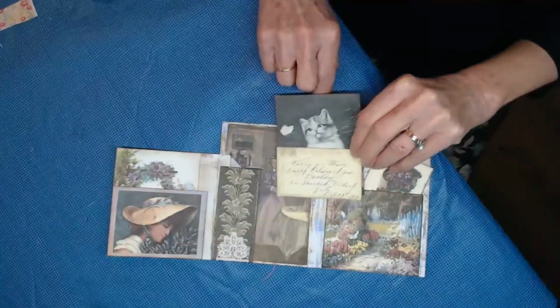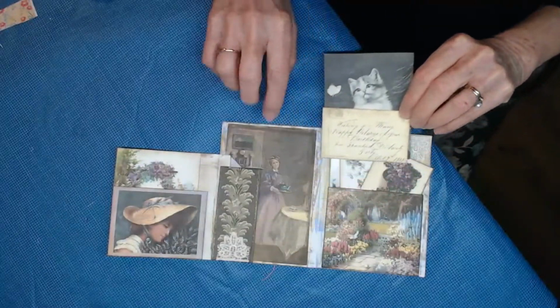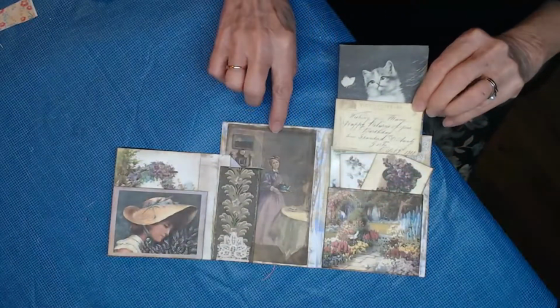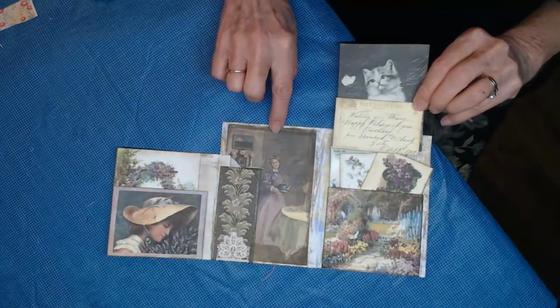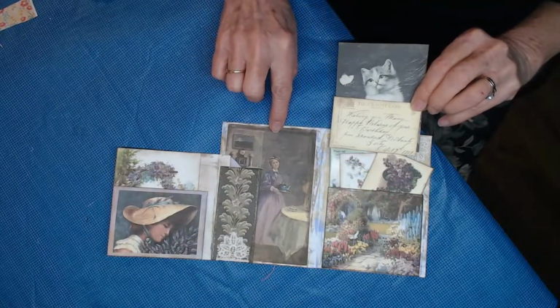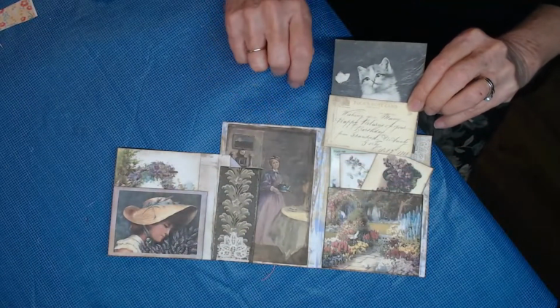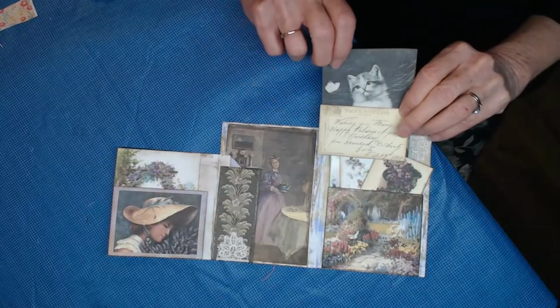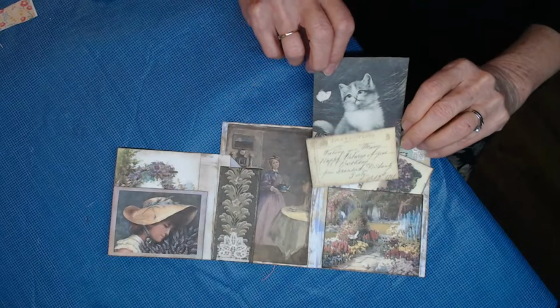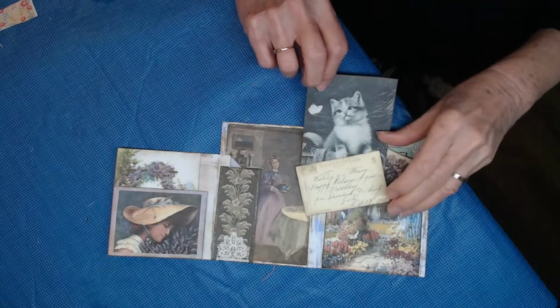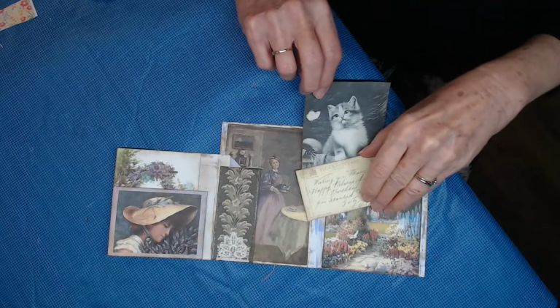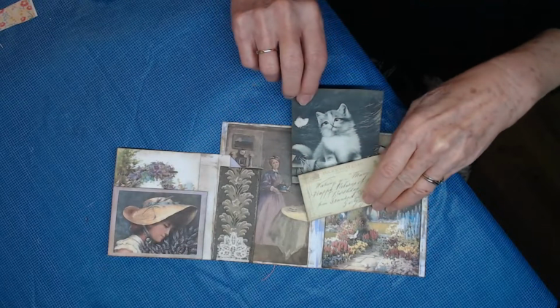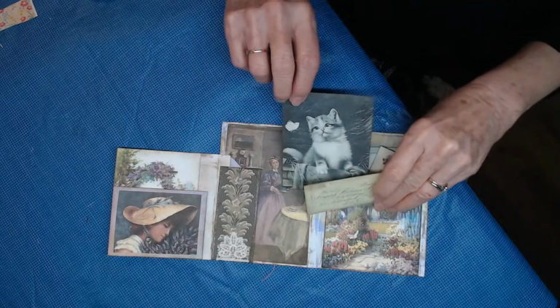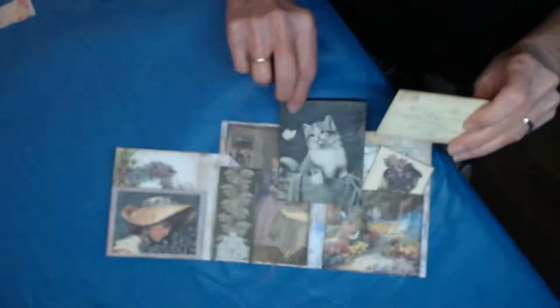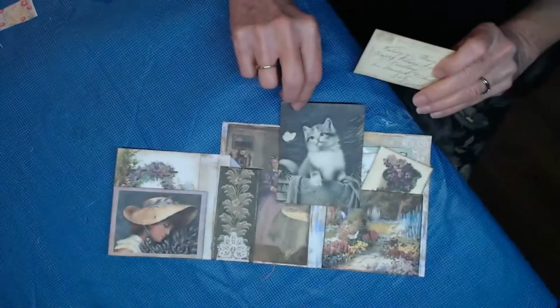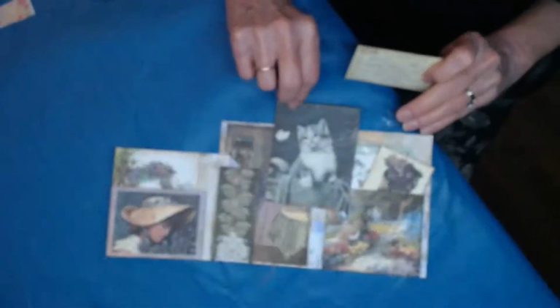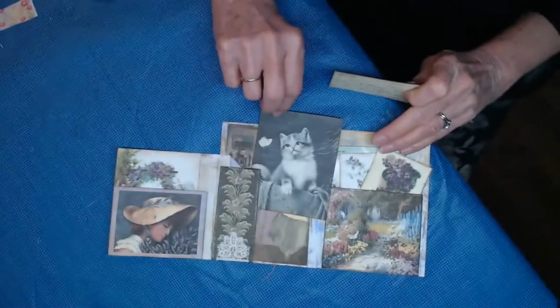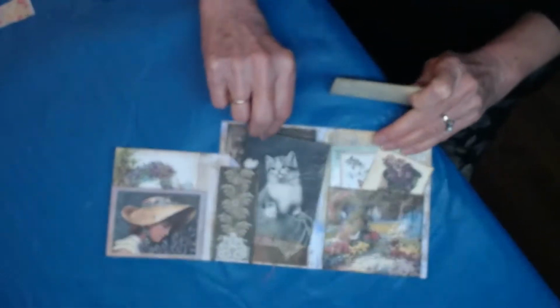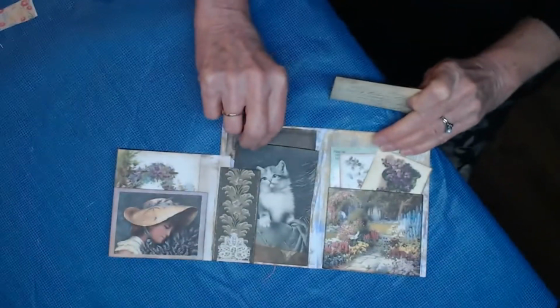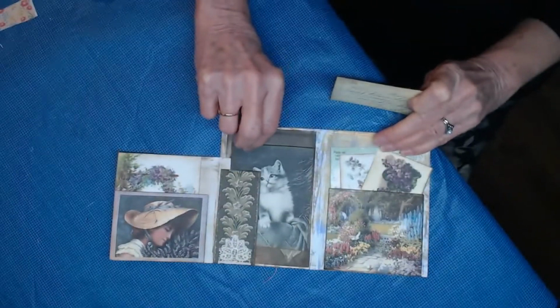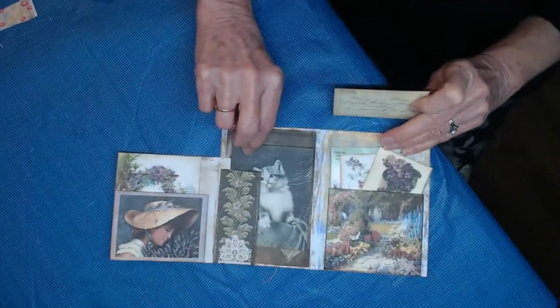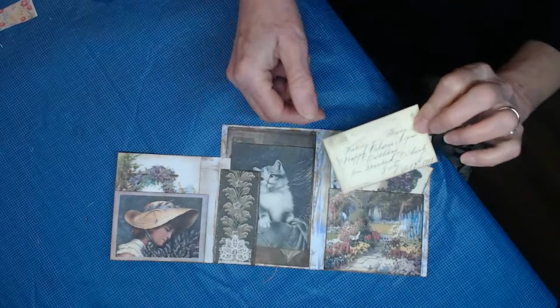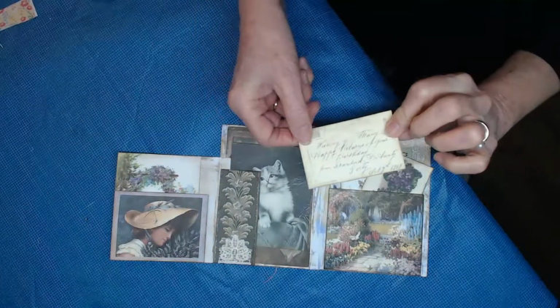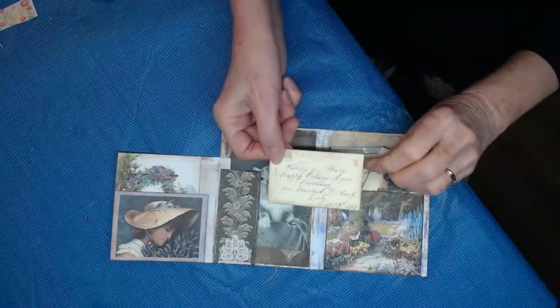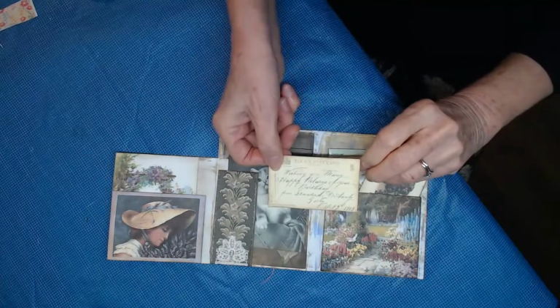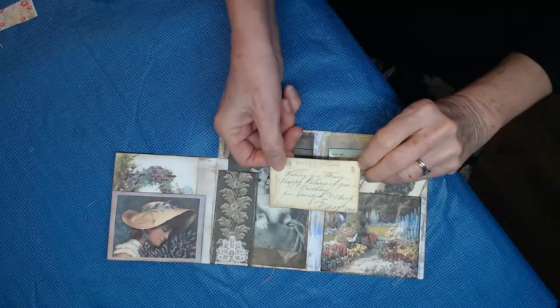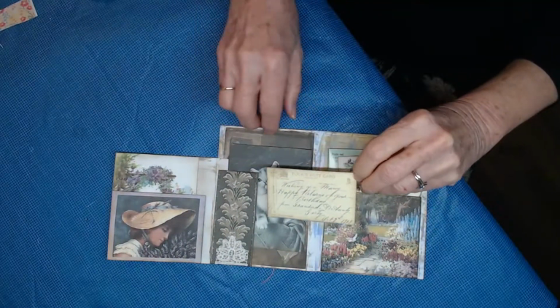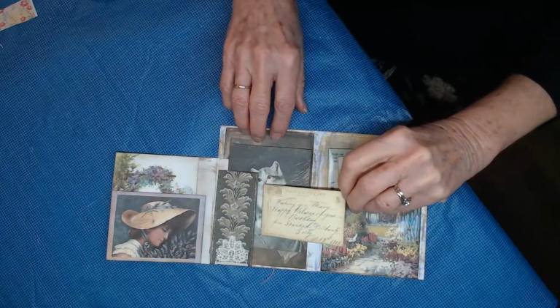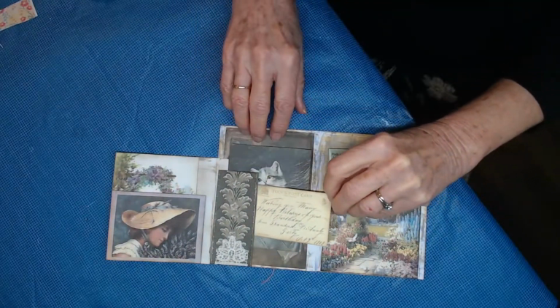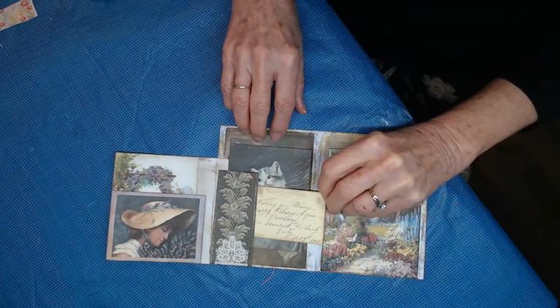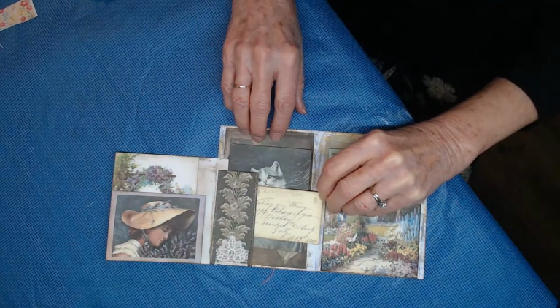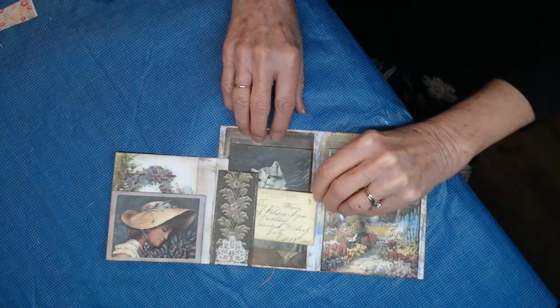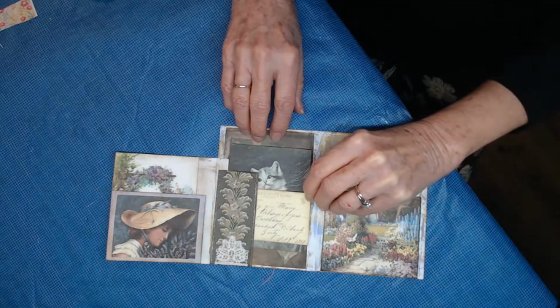Another beautiful lady, a cat found wandering on the property, and an old postcard that says "many happy returns of the day."